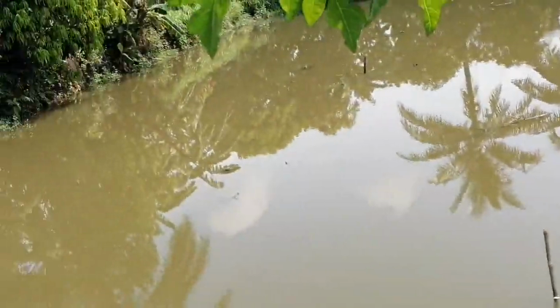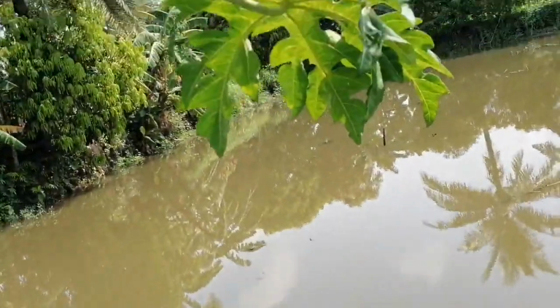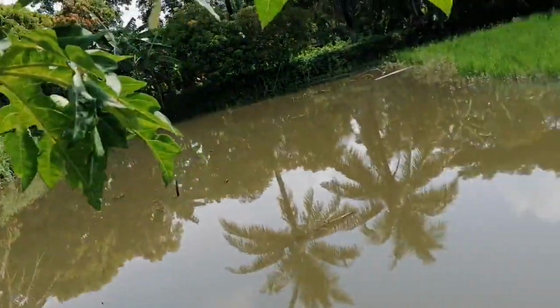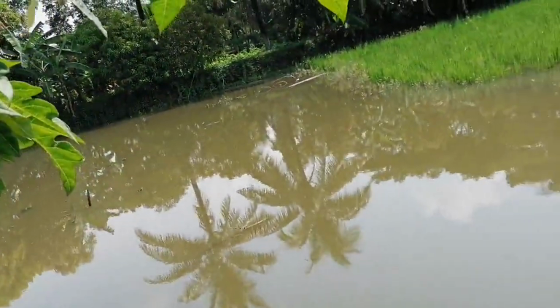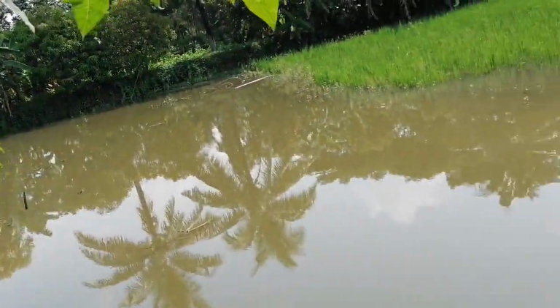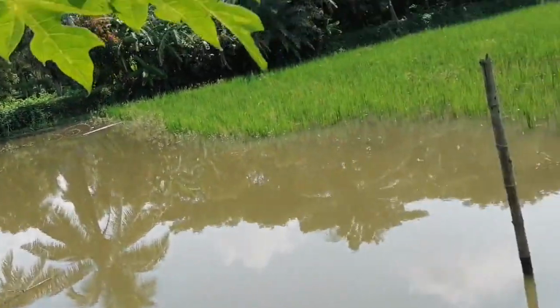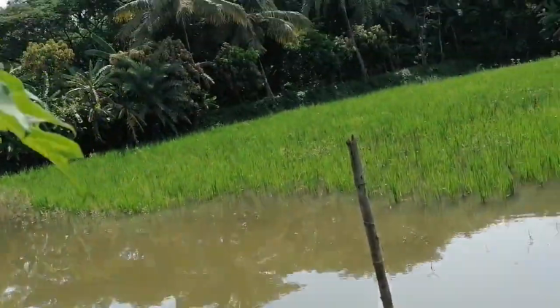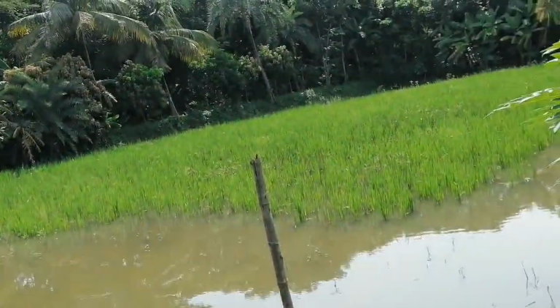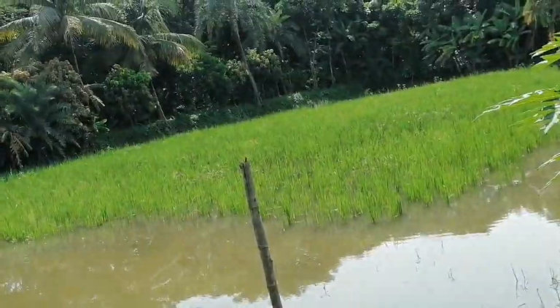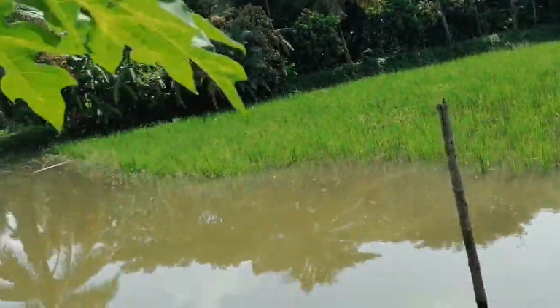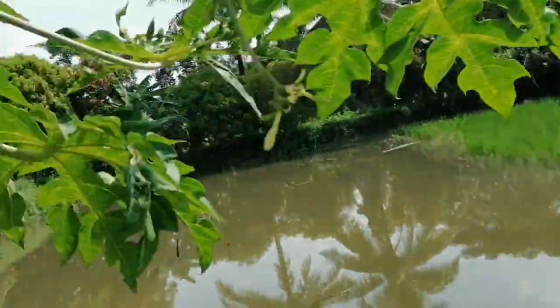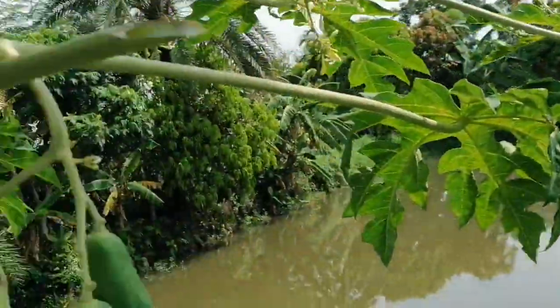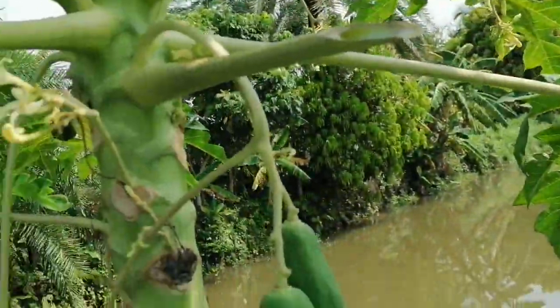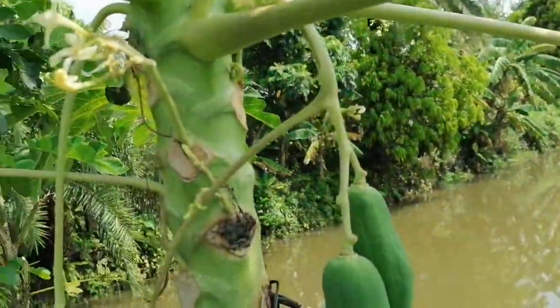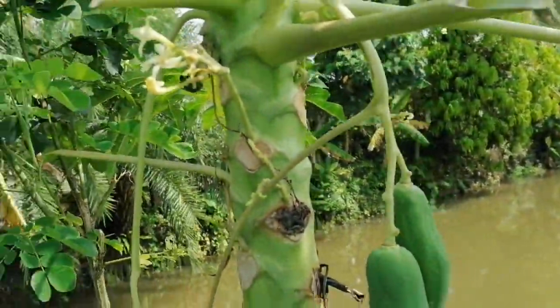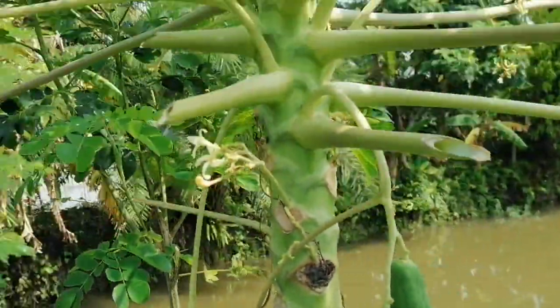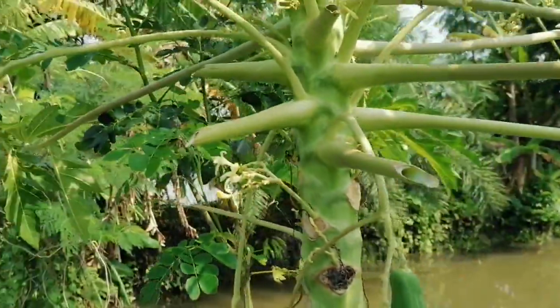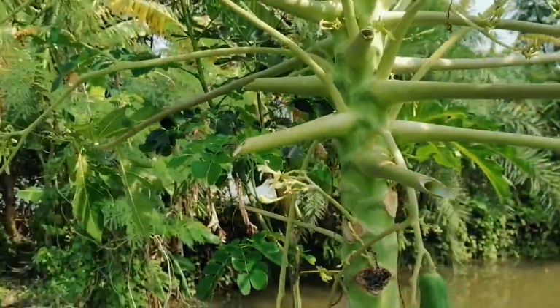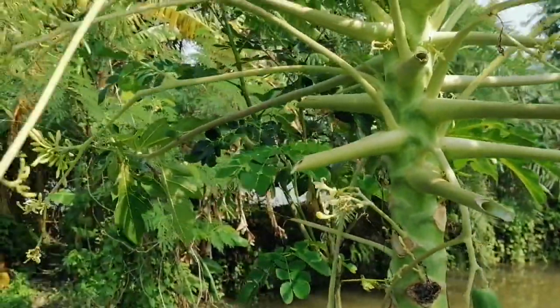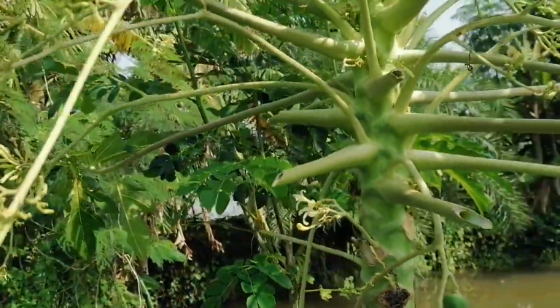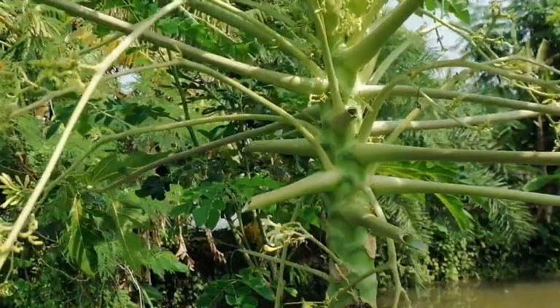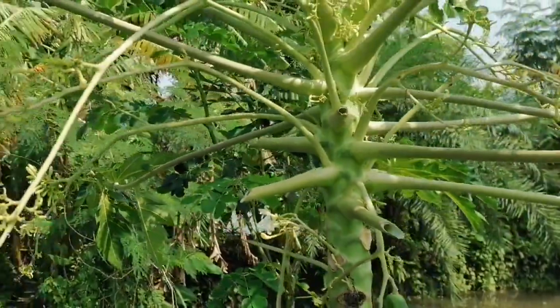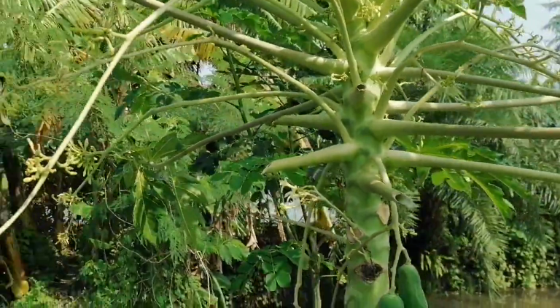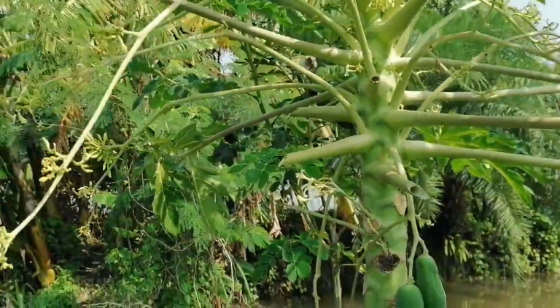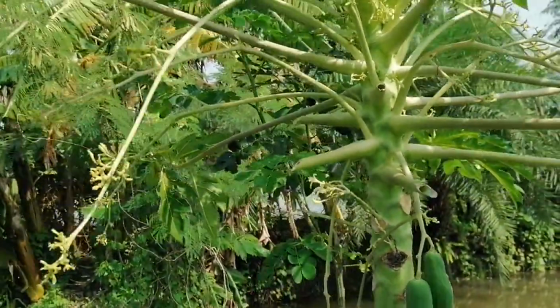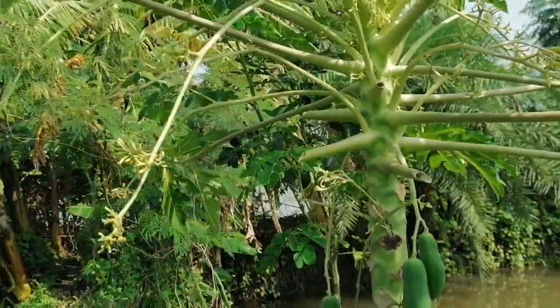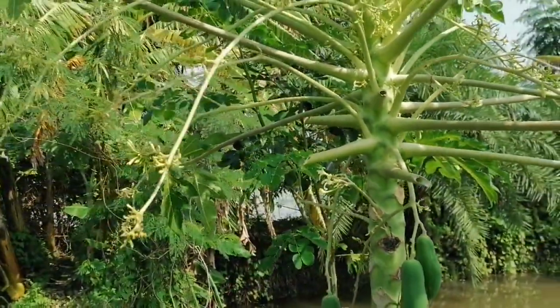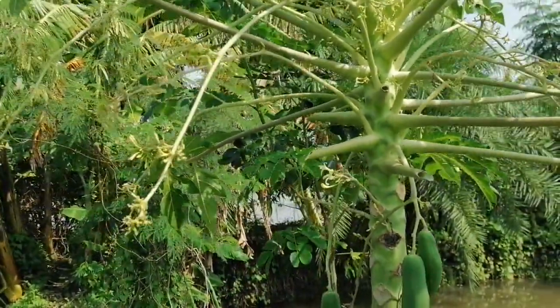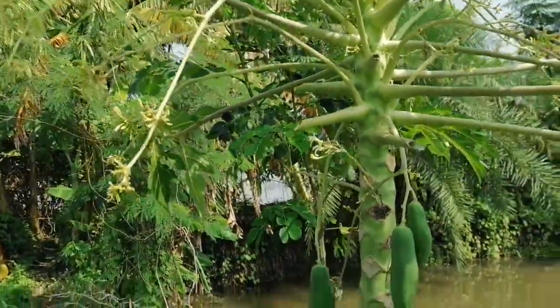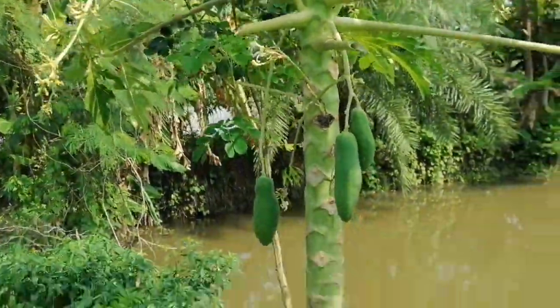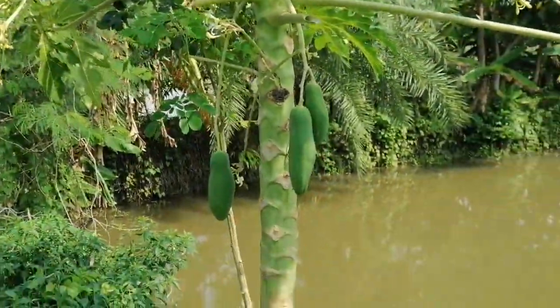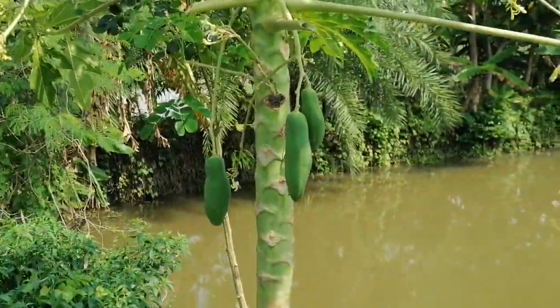The entire area is like that. And this is the miracle male papaya plant with some fruits.